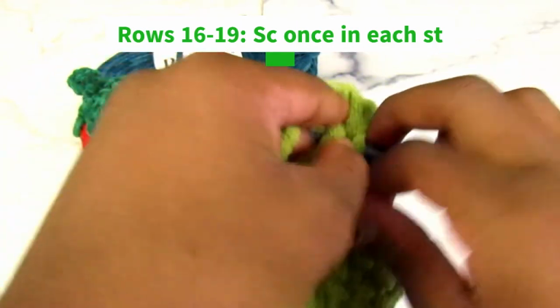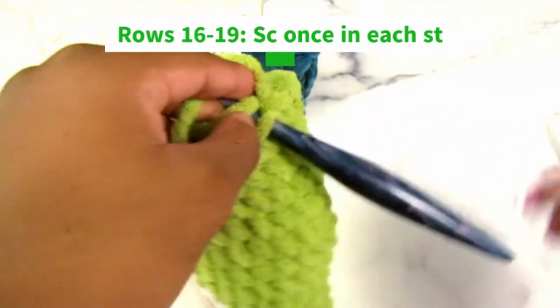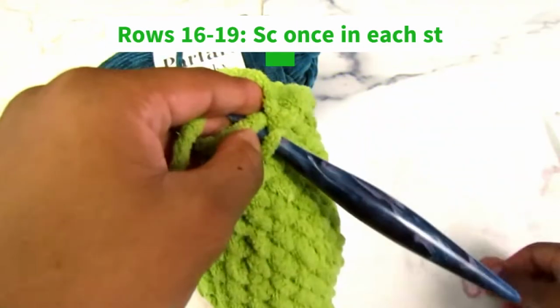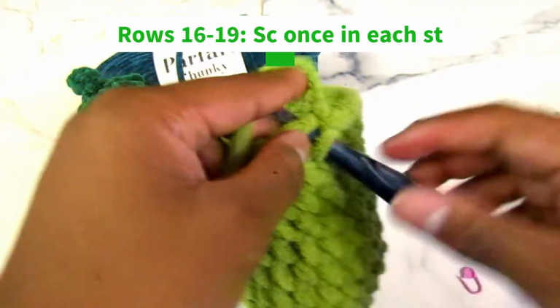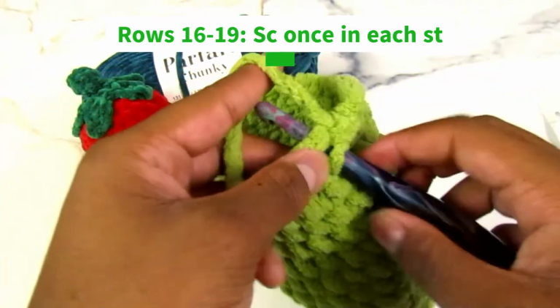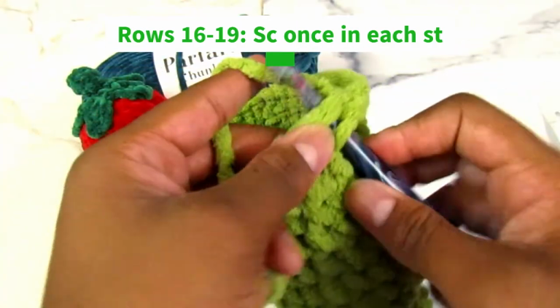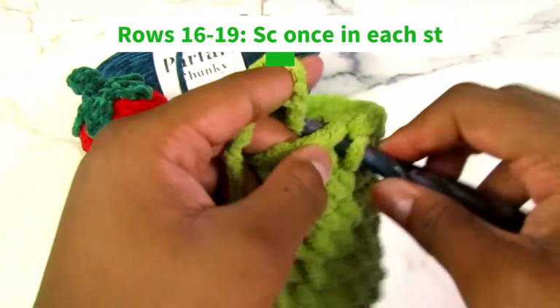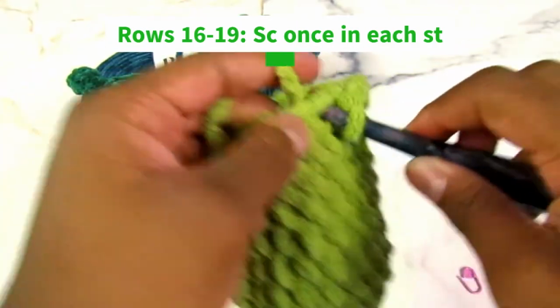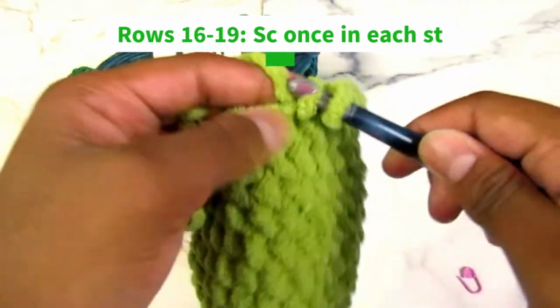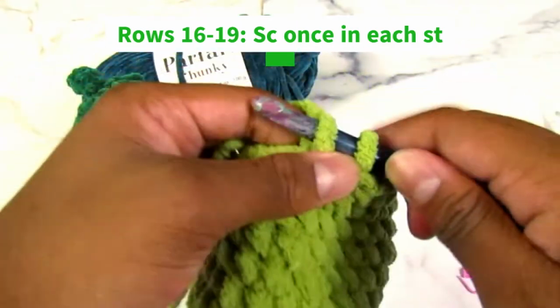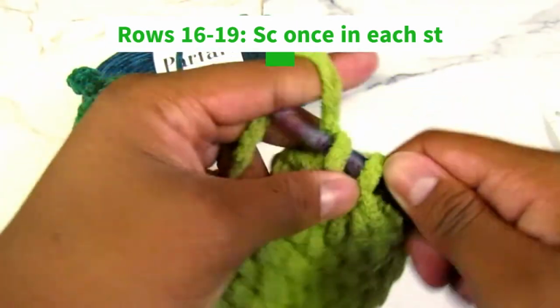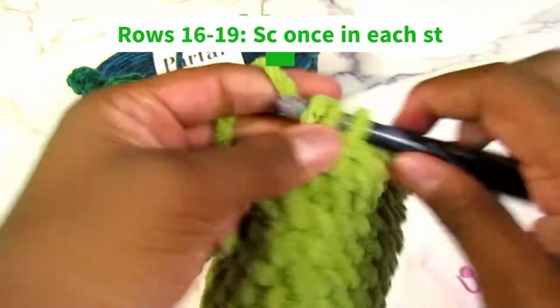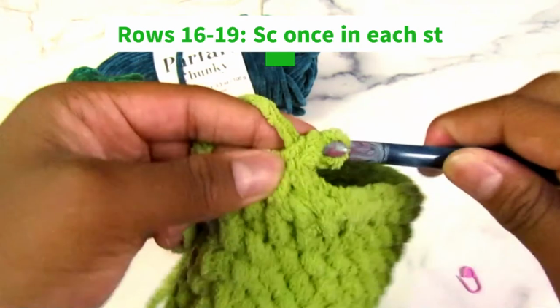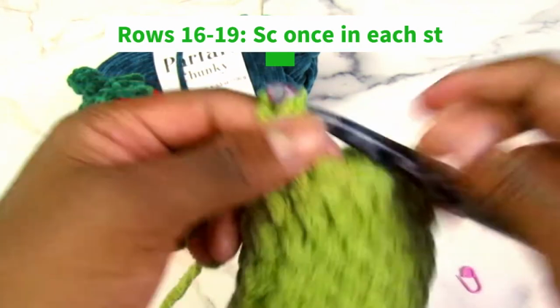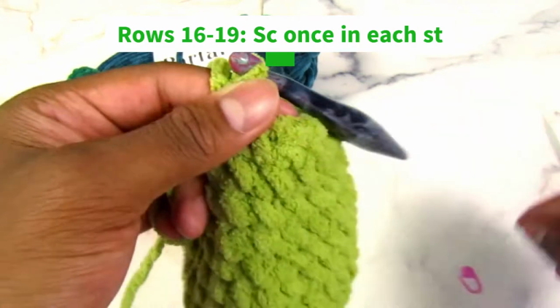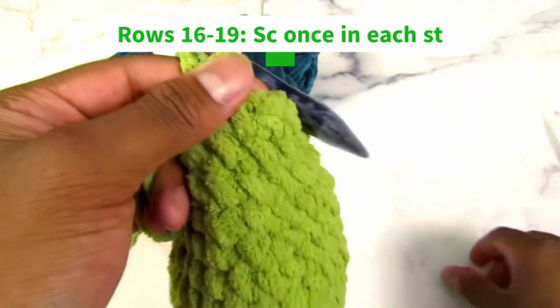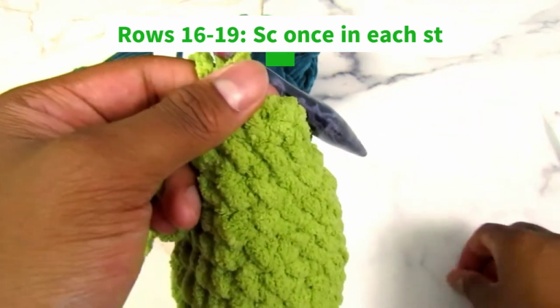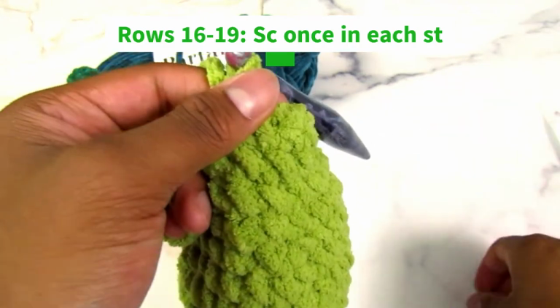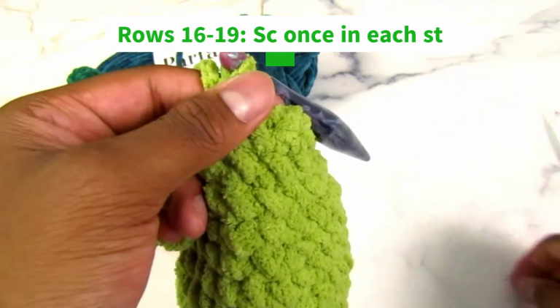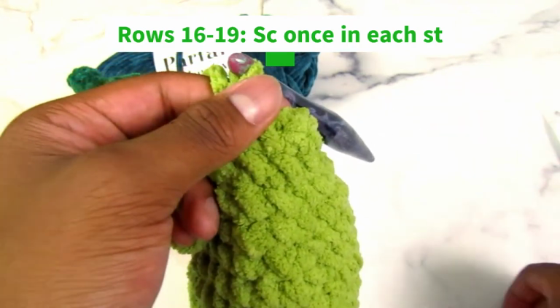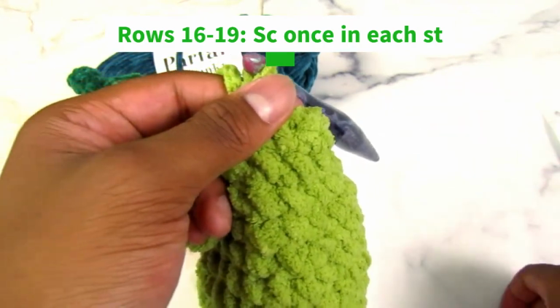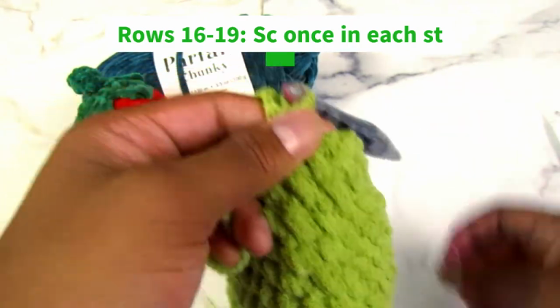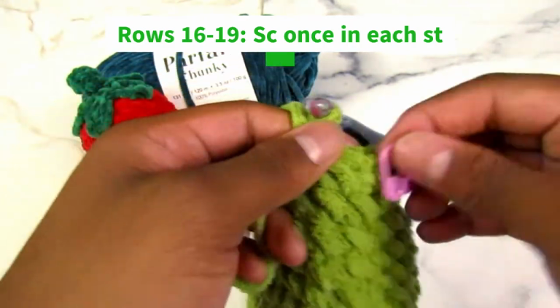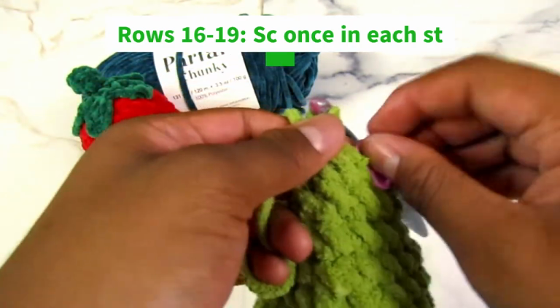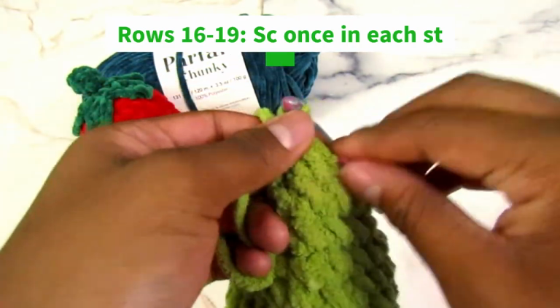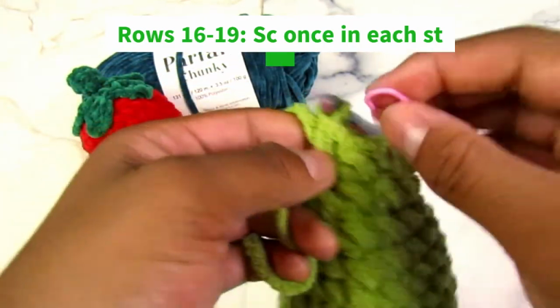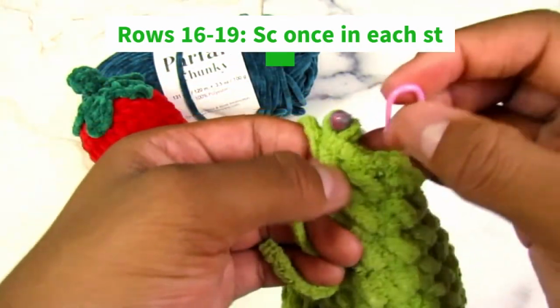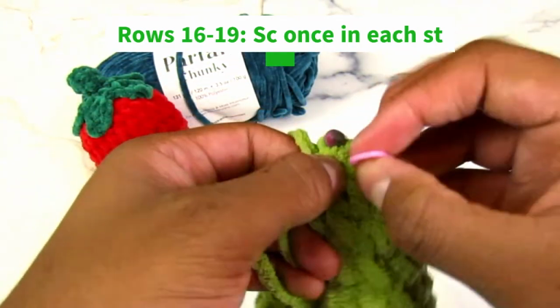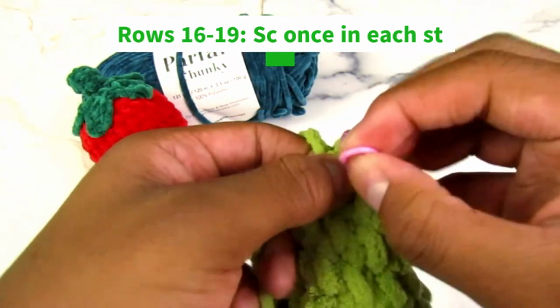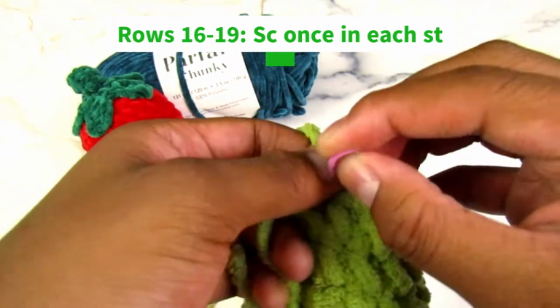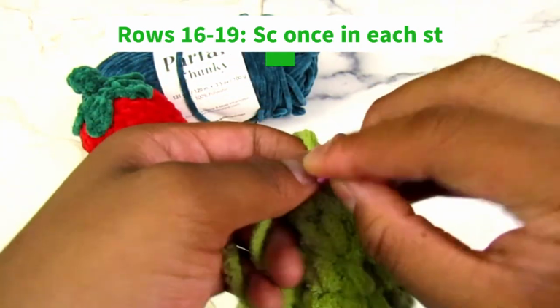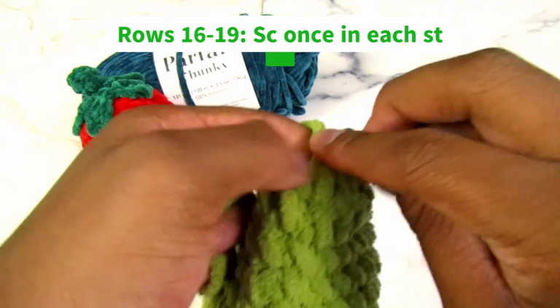I did the four rows off camera just because my camera is dying. I'm trying to finish this before it dies and I have to wait like five hours for it to charge.